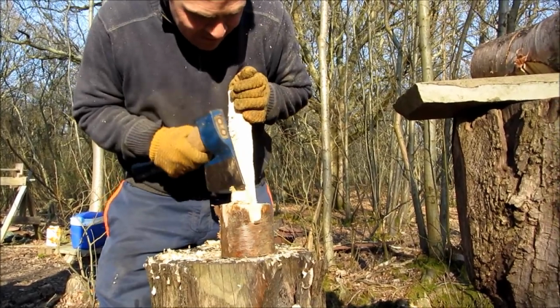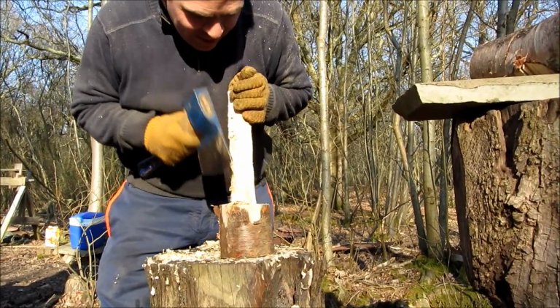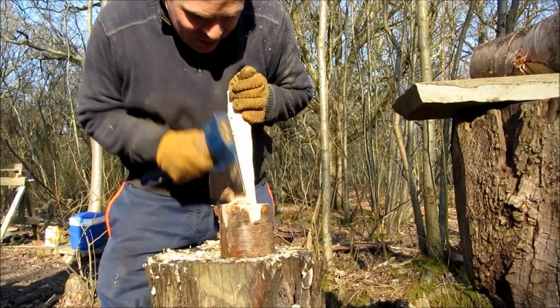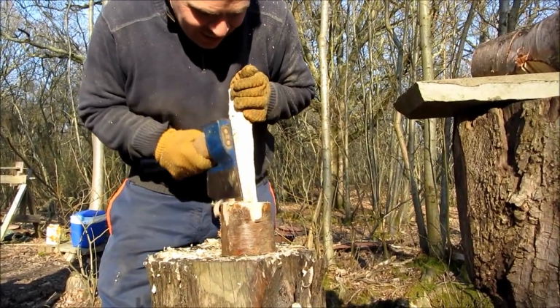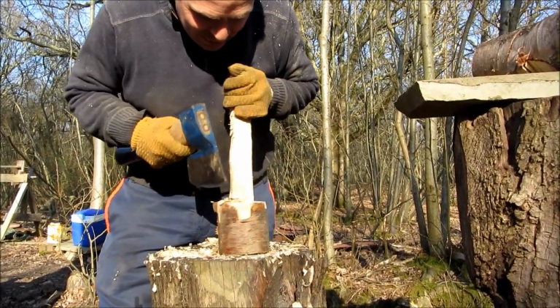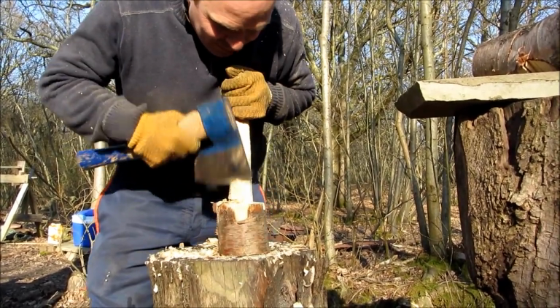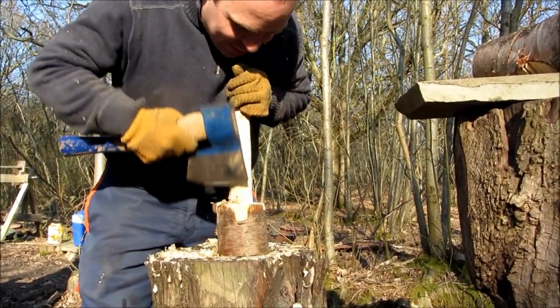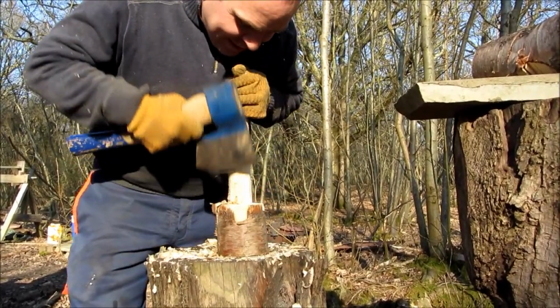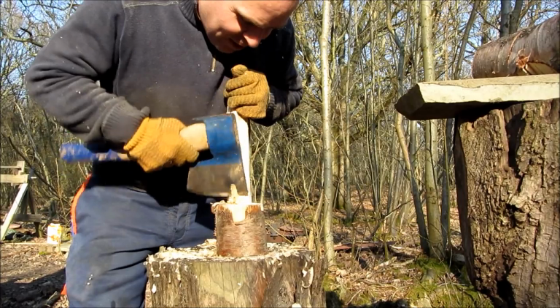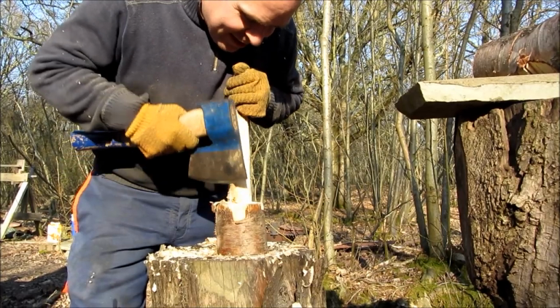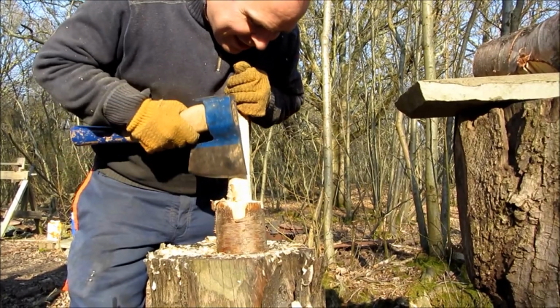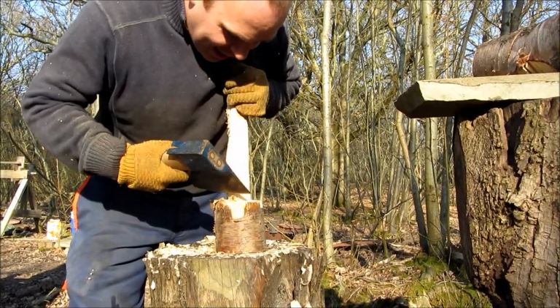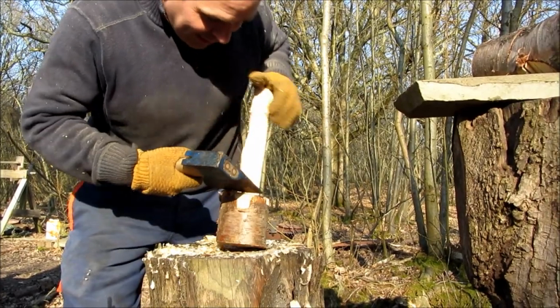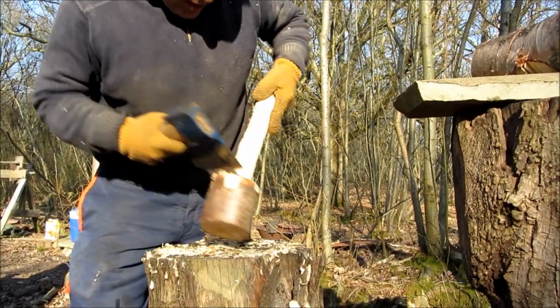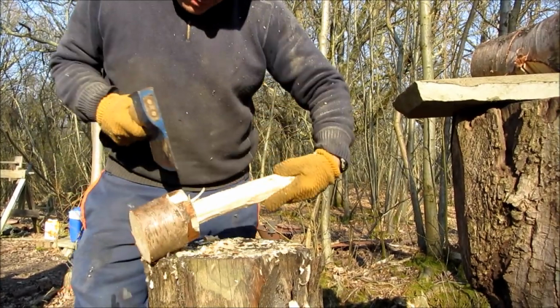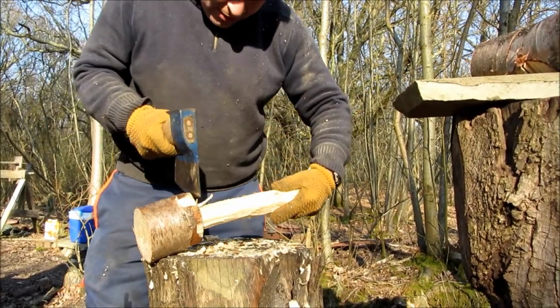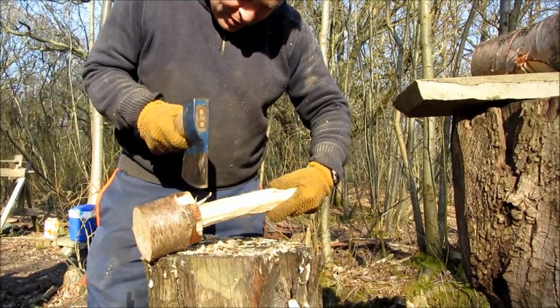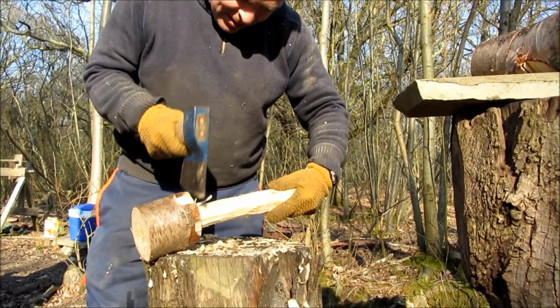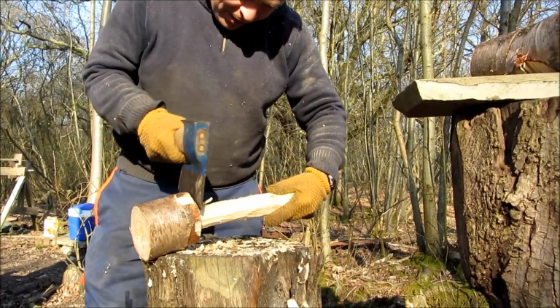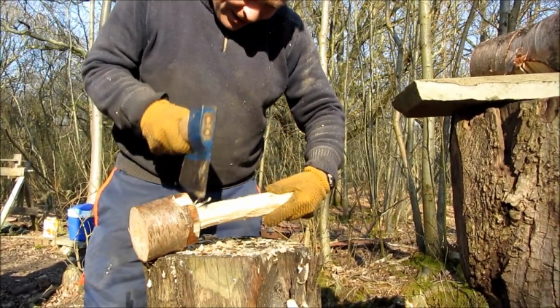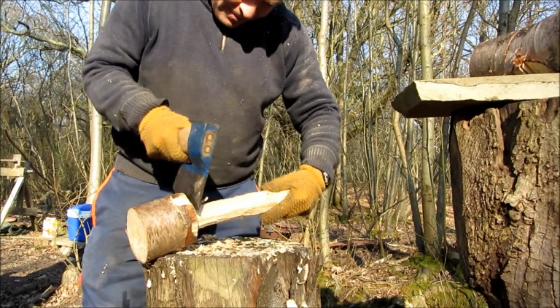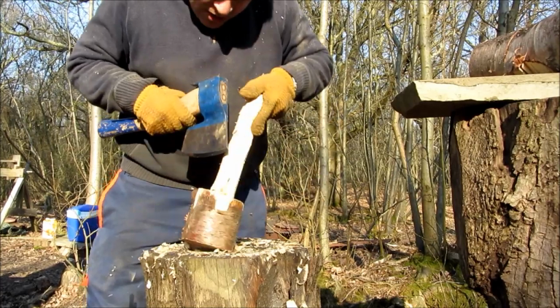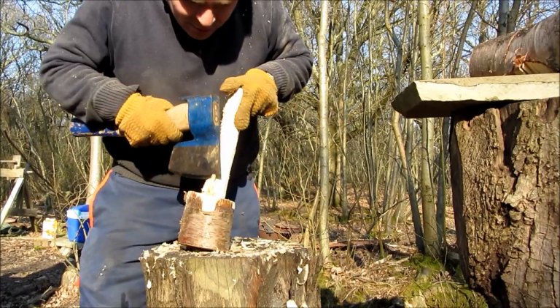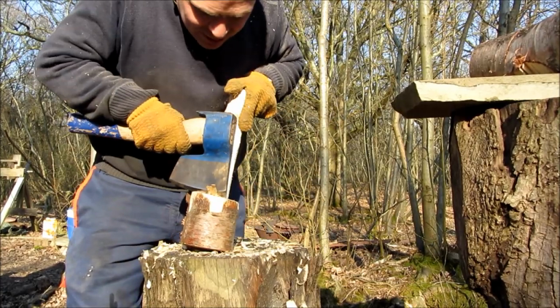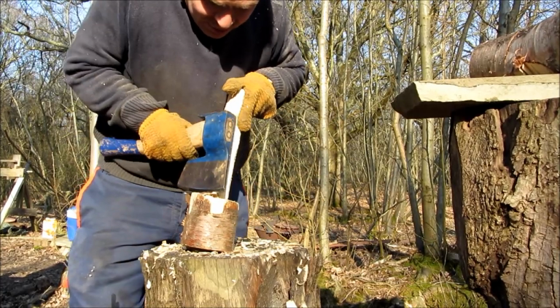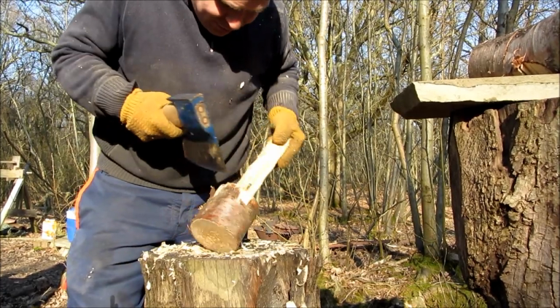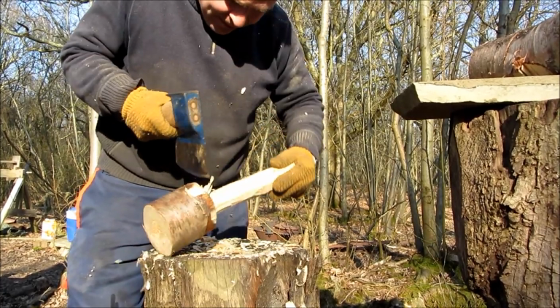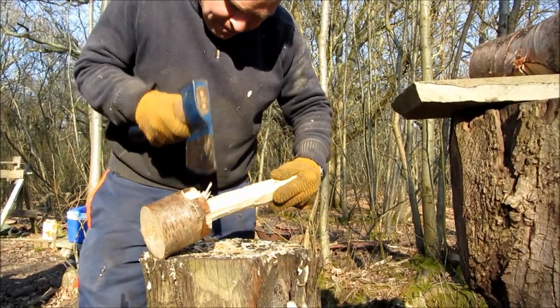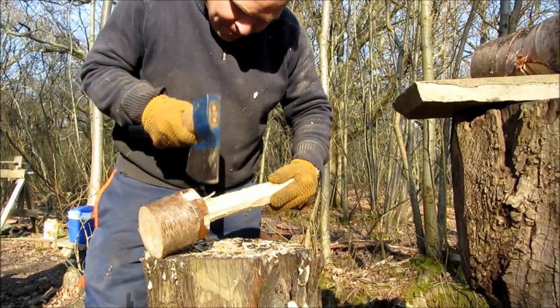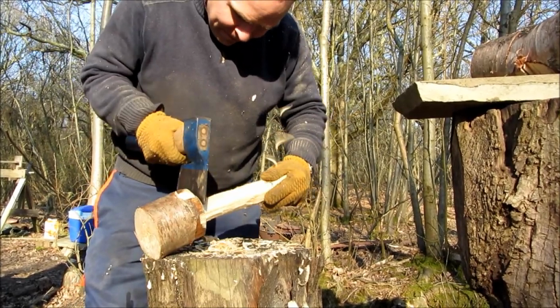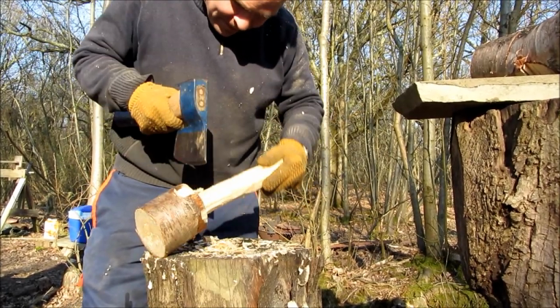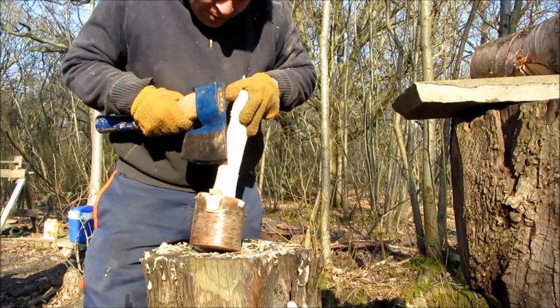You've got to go very gently at these last bits to make sure you don't cut into the actual head of the mallet. Sometimes you want to chop like that just to get a few of these chips off. There we go.